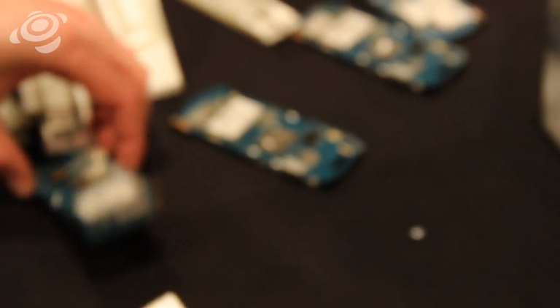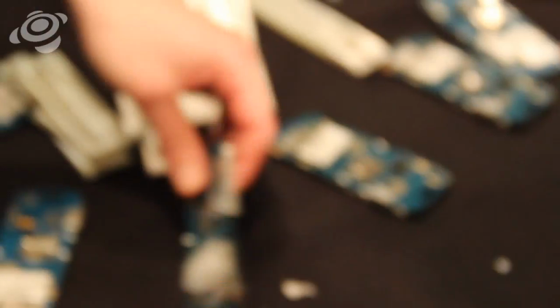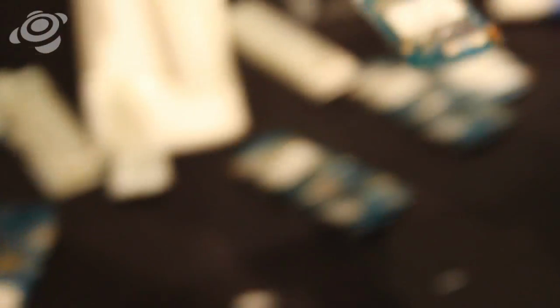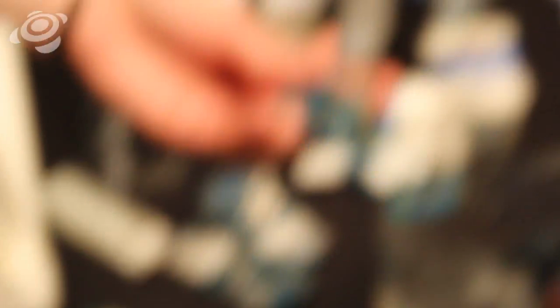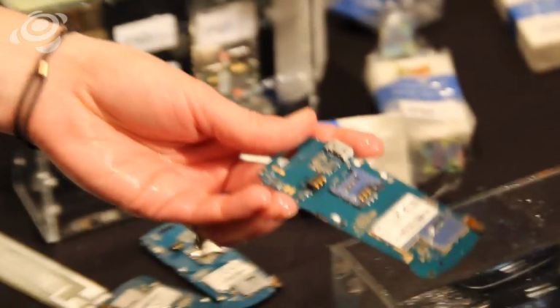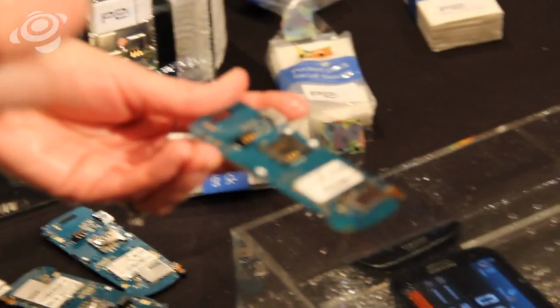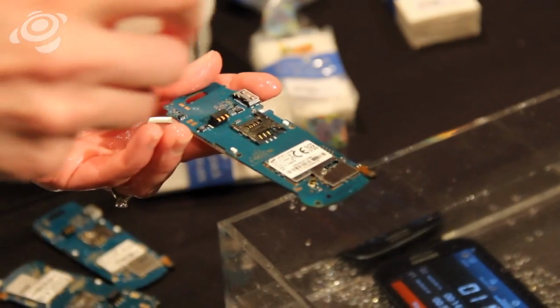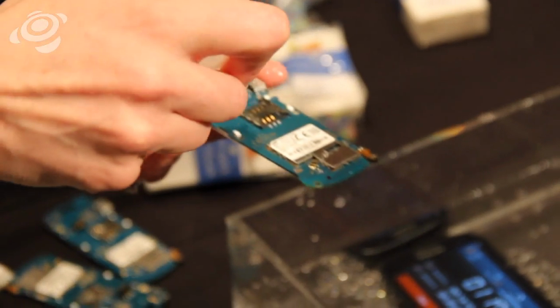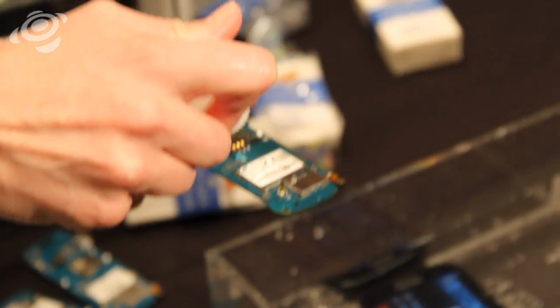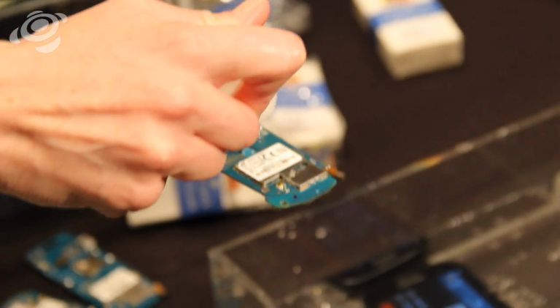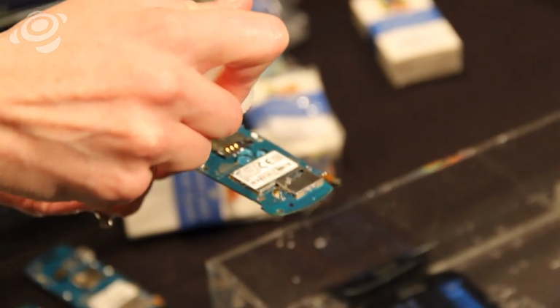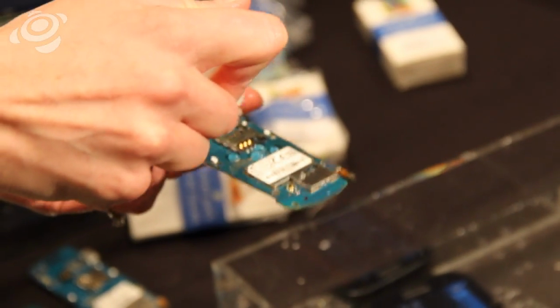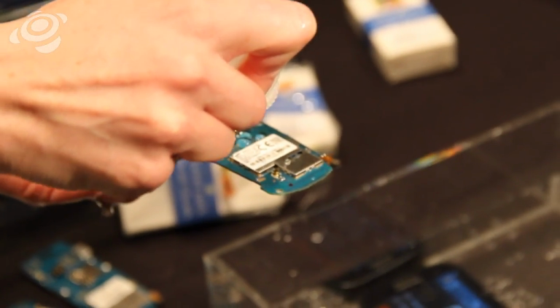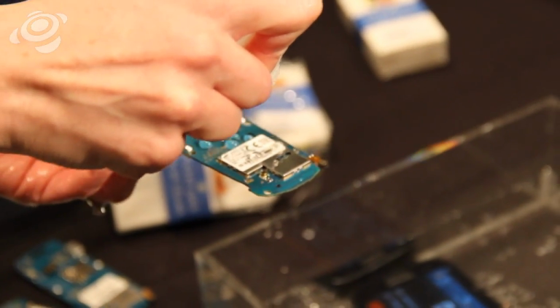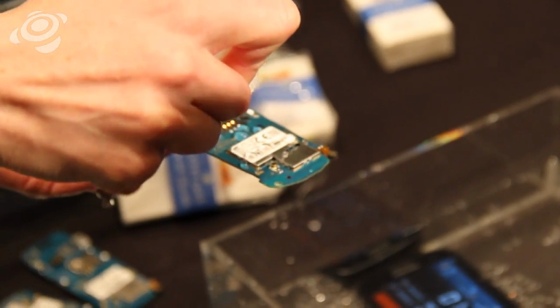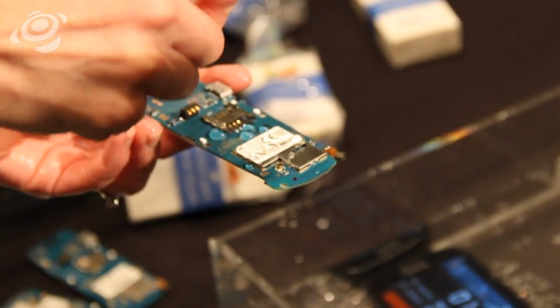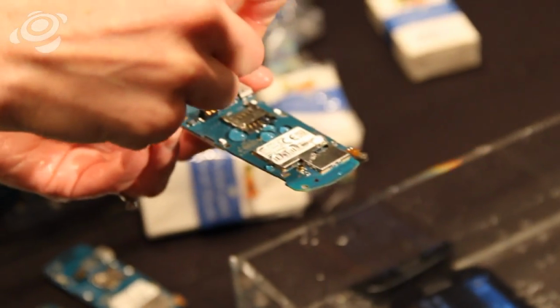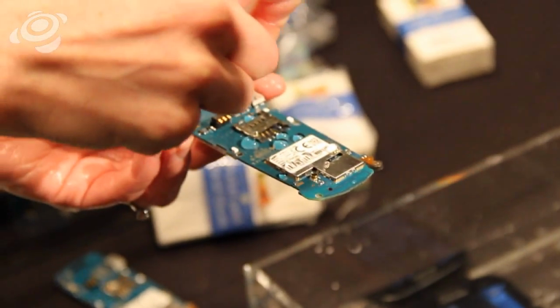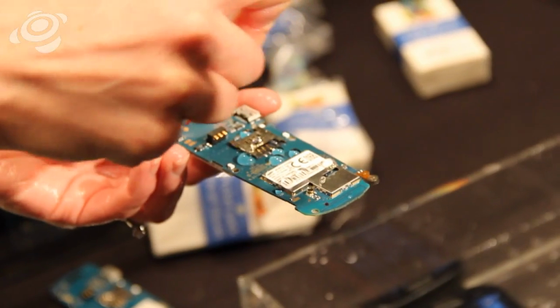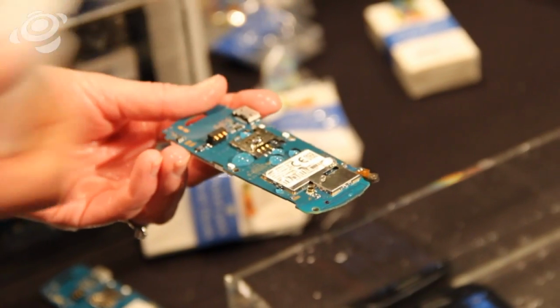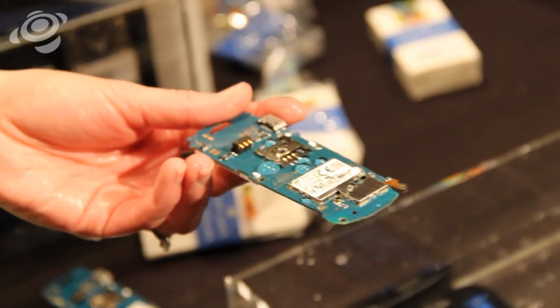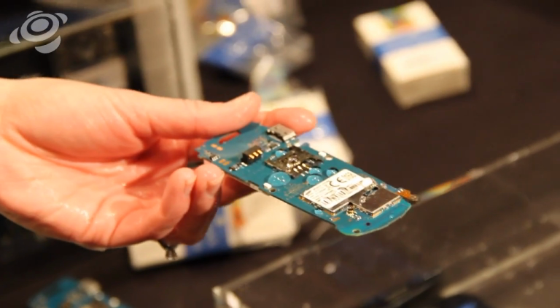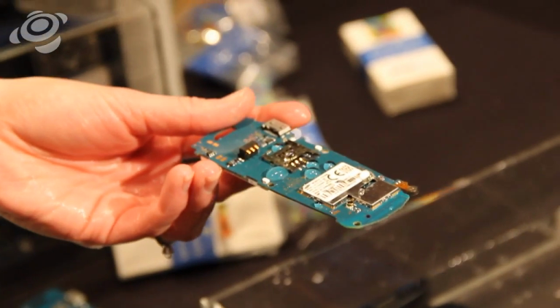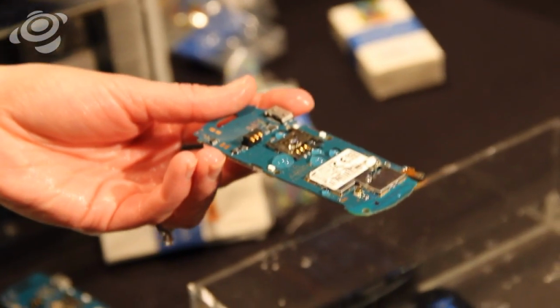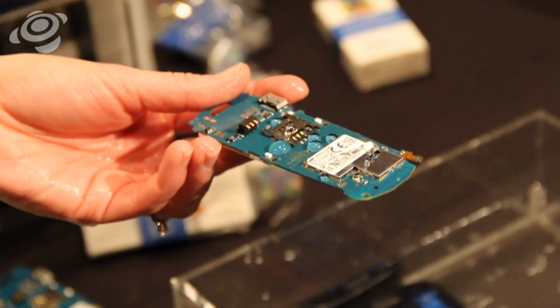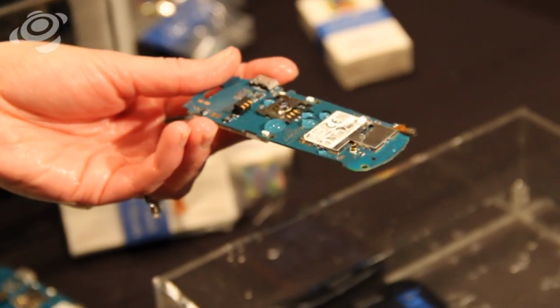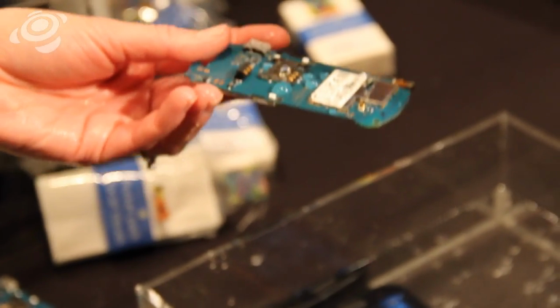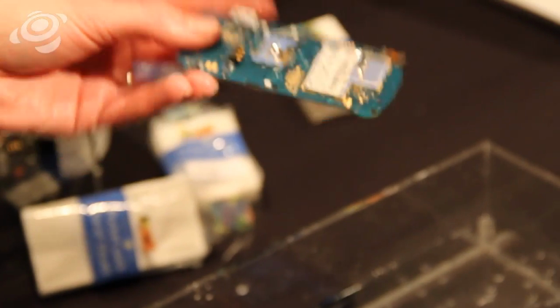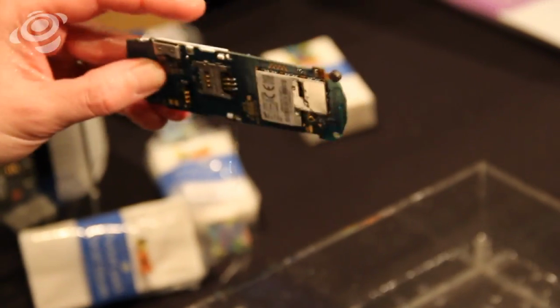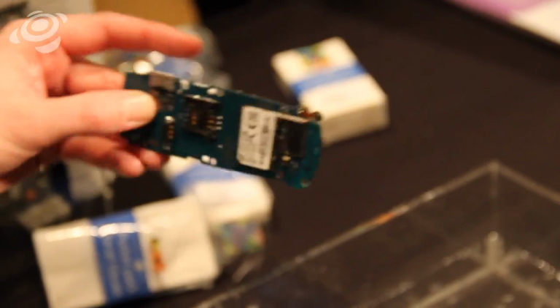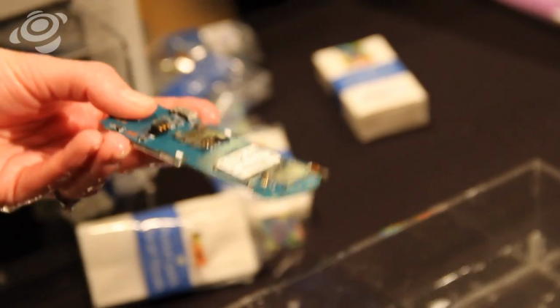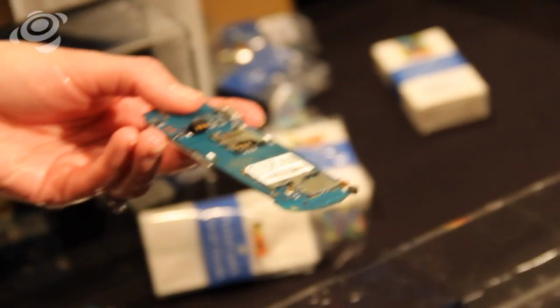But on a device which has been treated with our splash-proof nano-coating, you can see that the water reacts in a very different way. It simply beads up and if I give it a little shake, it's going to roll off.